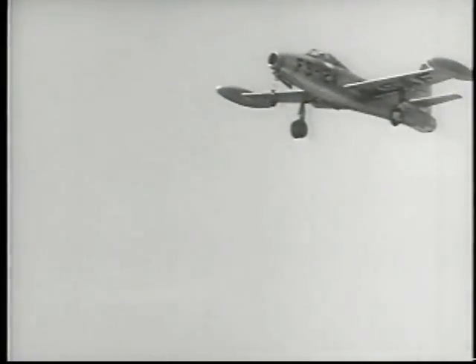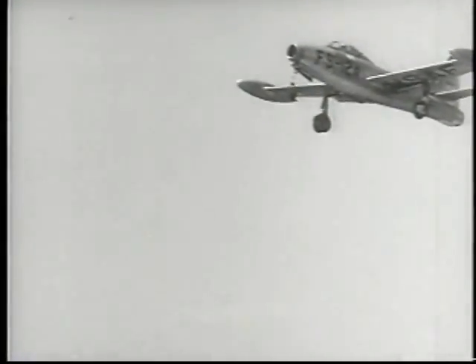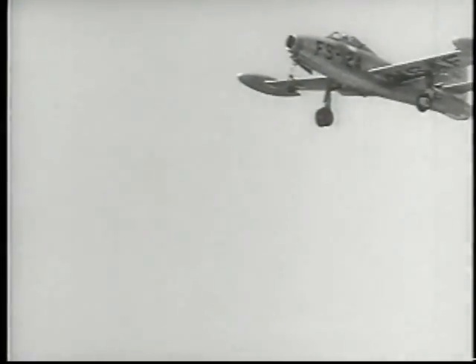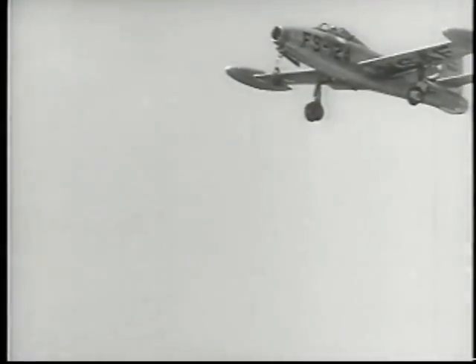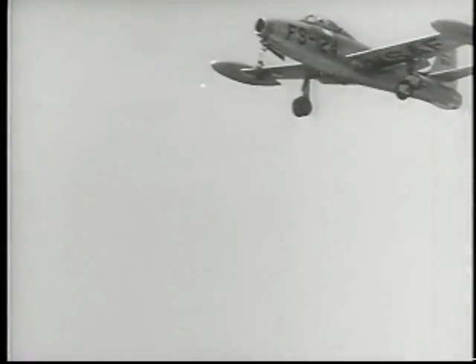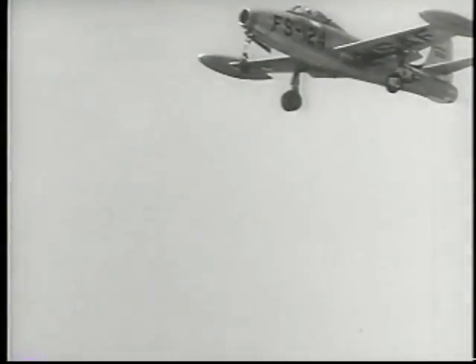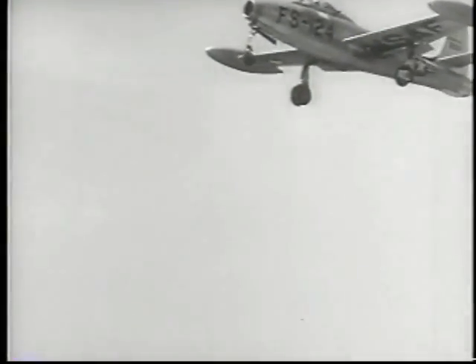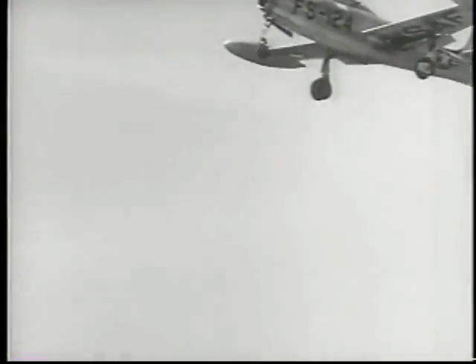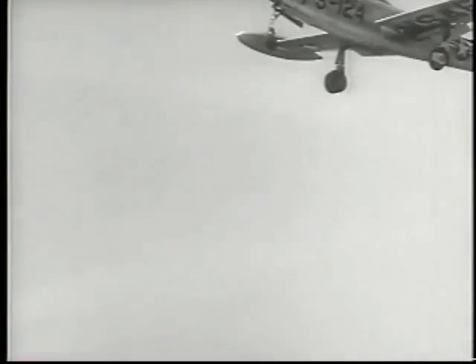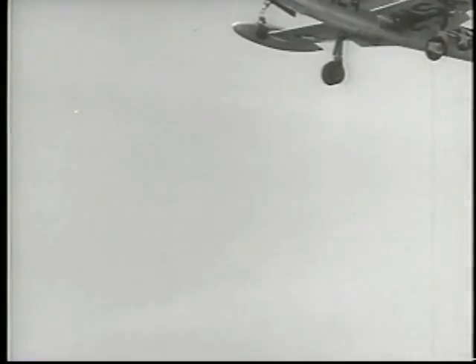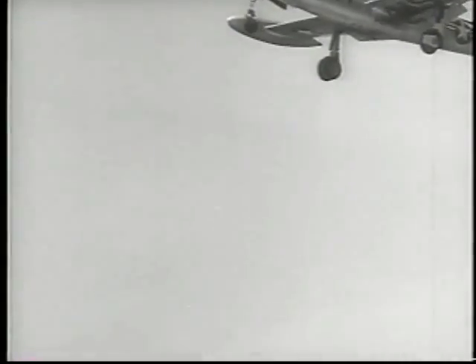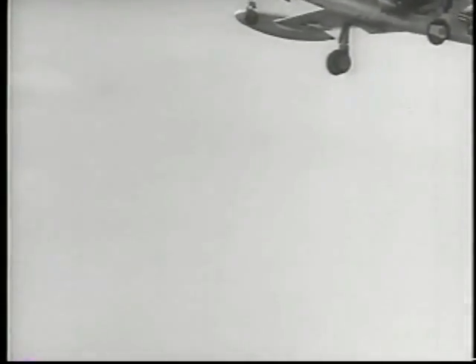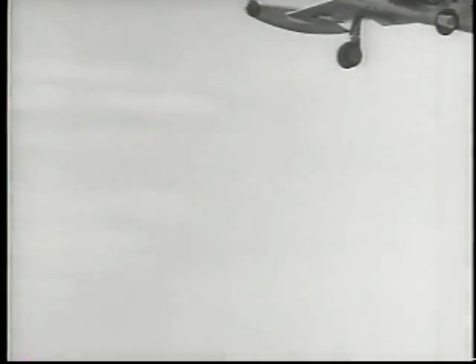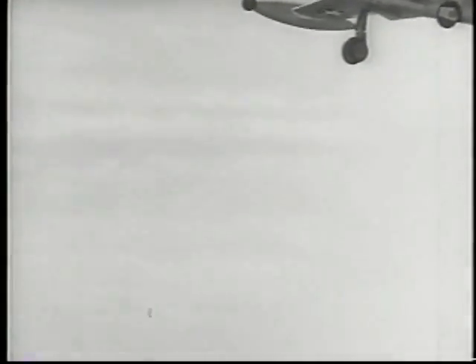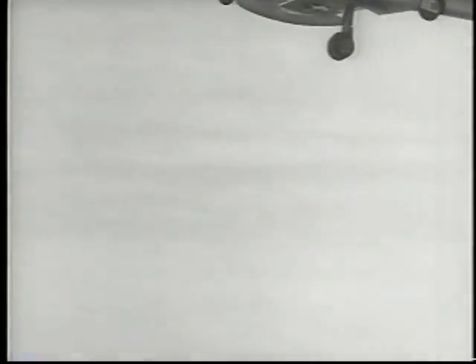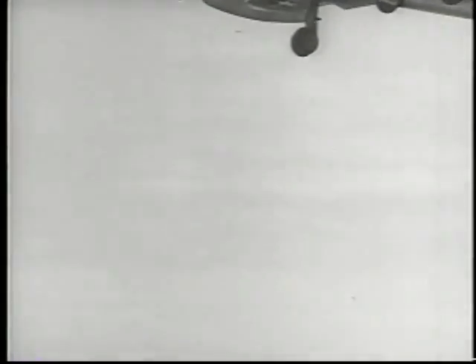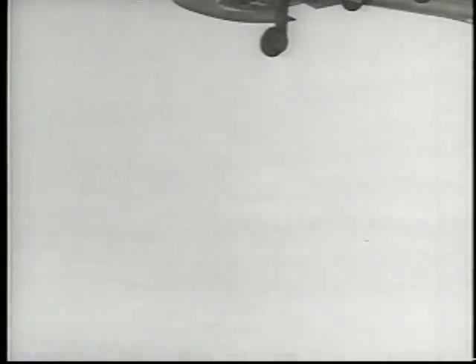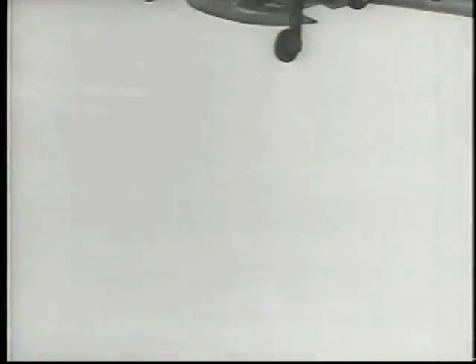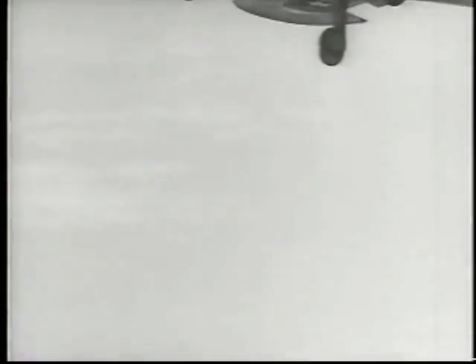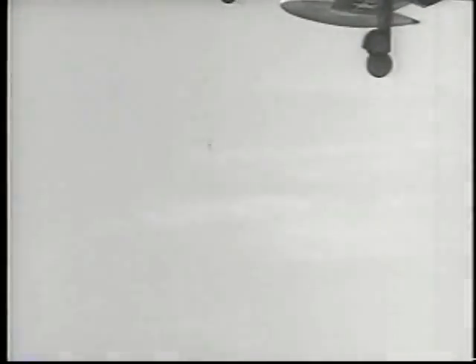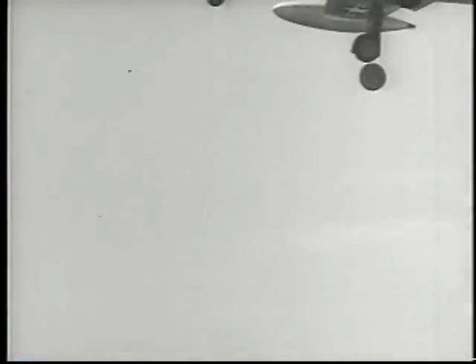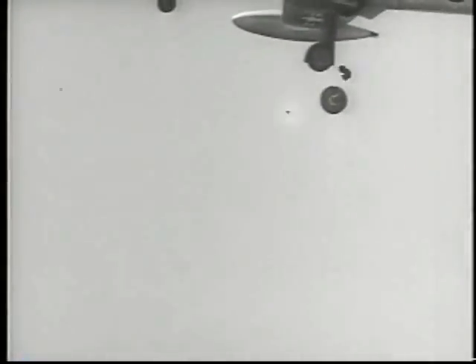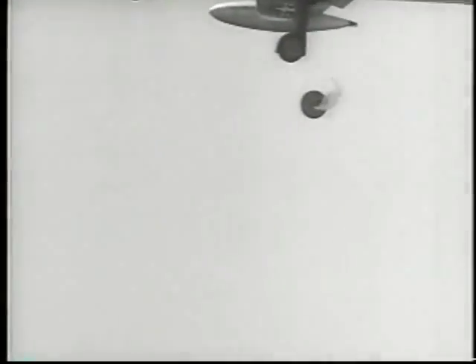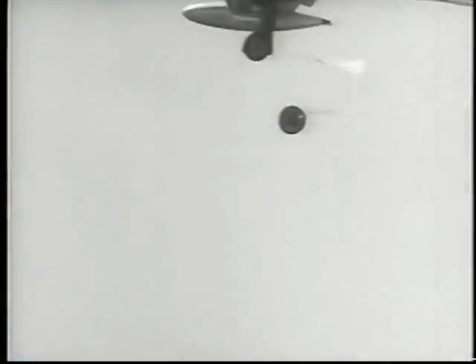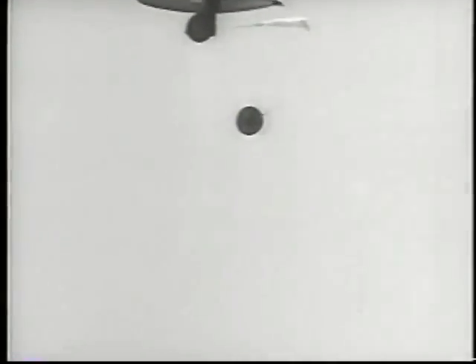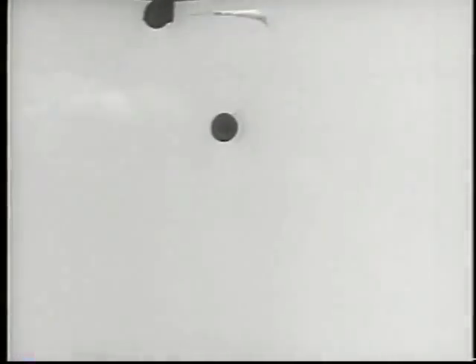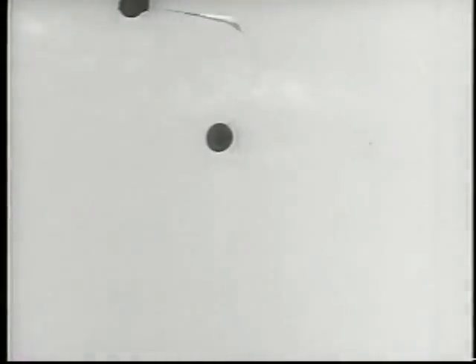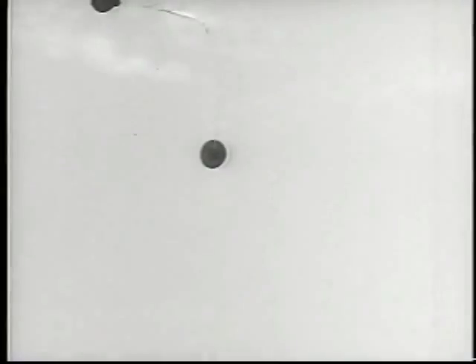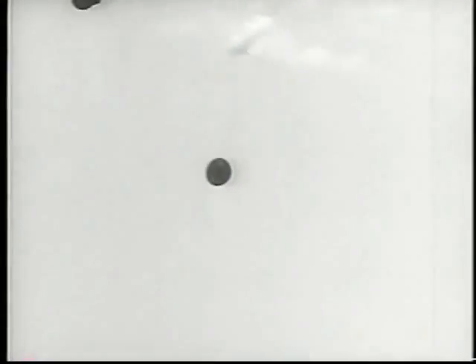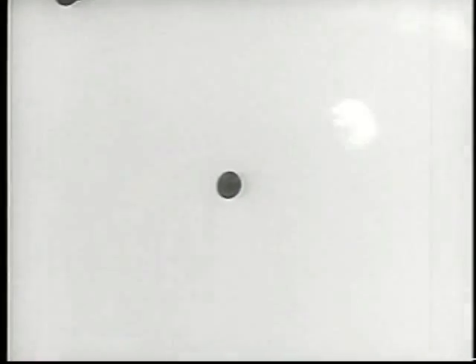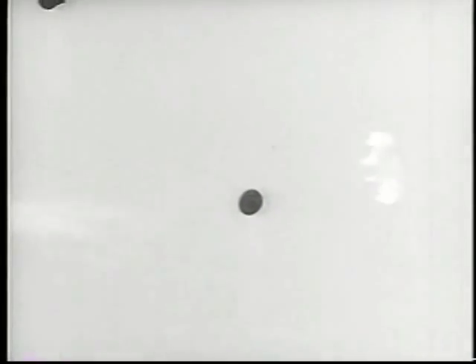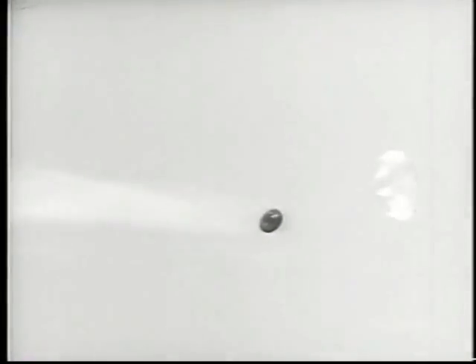The test aircraft flies to a higher altitude before releasing the wheel. The parachute successfully lowers it gently to earth.